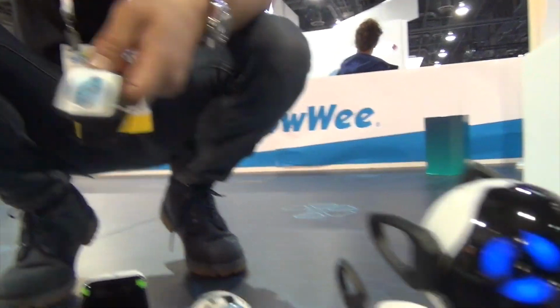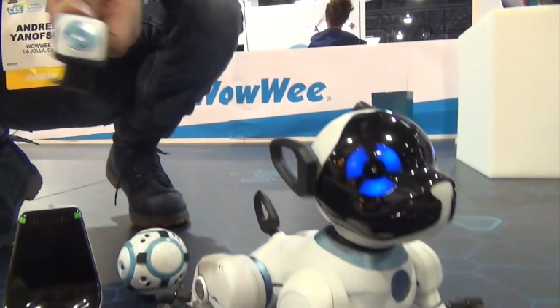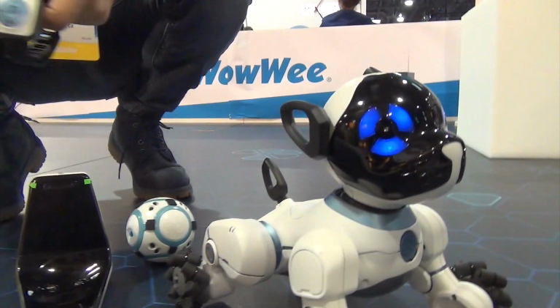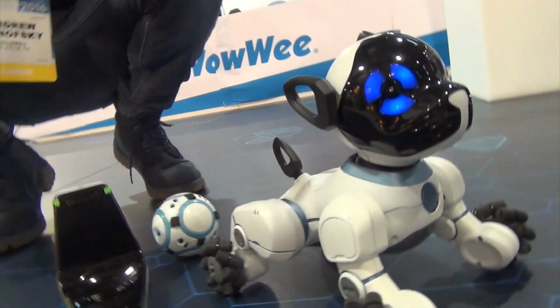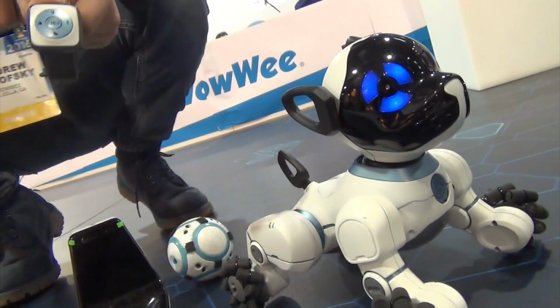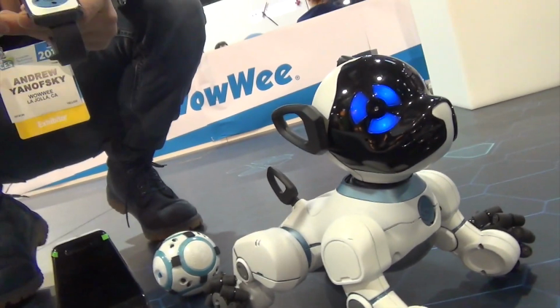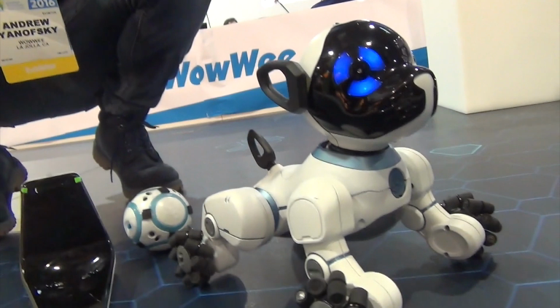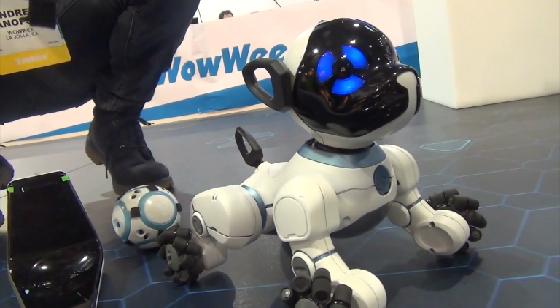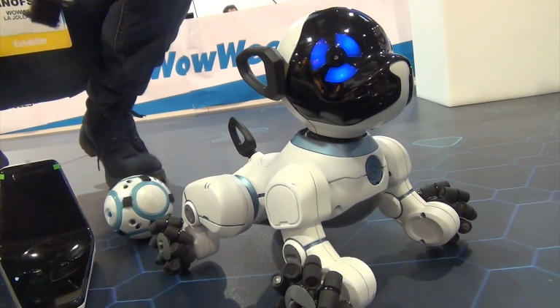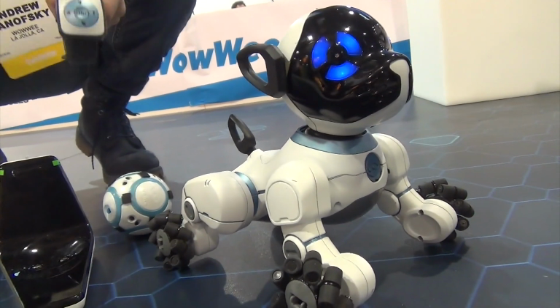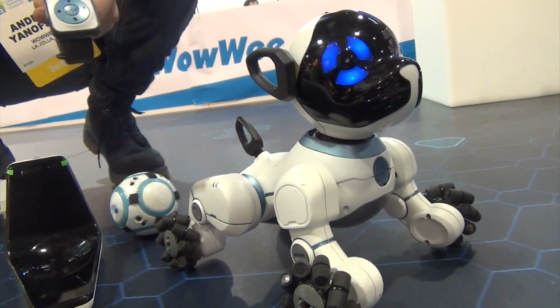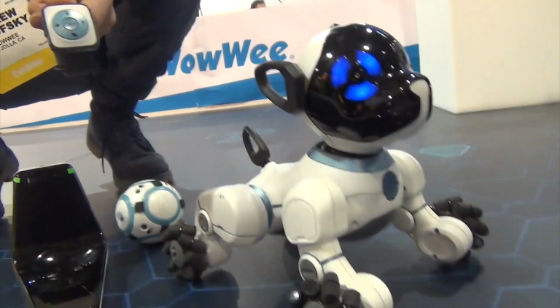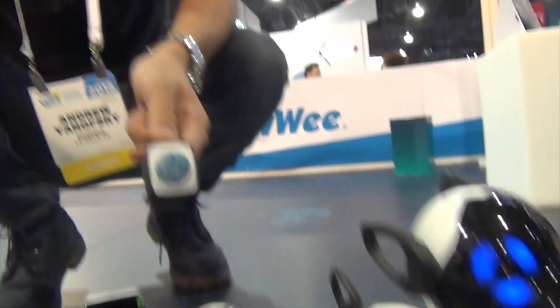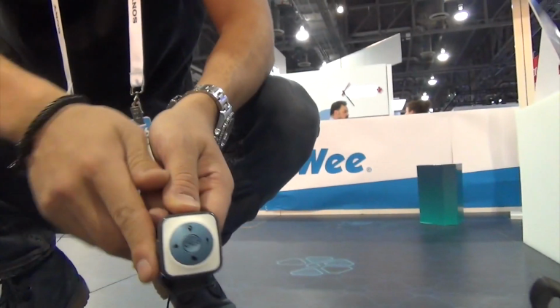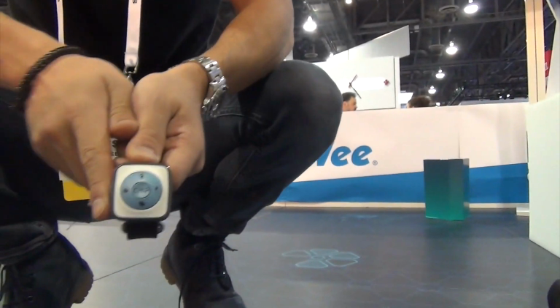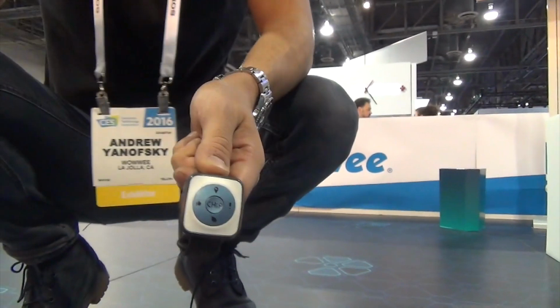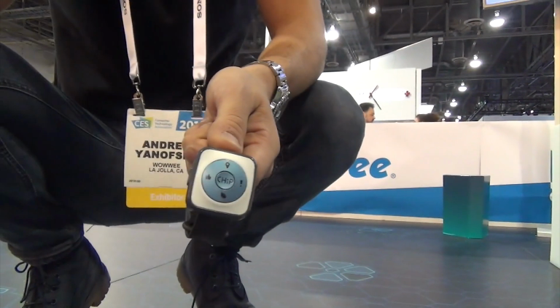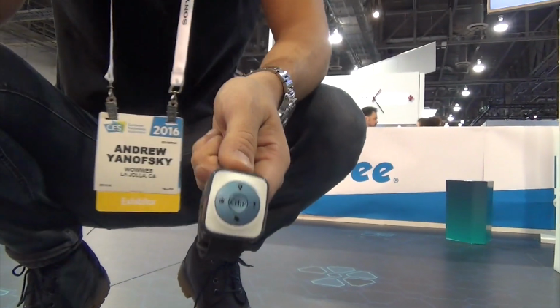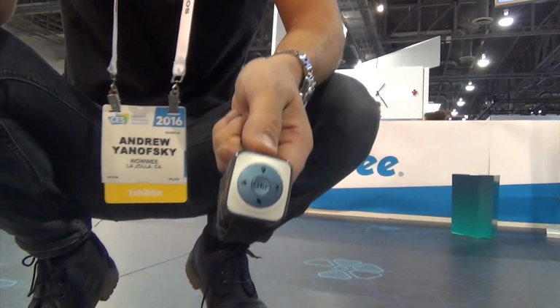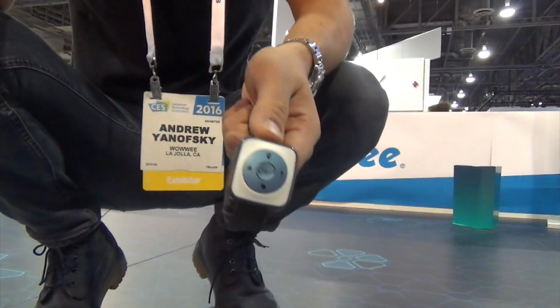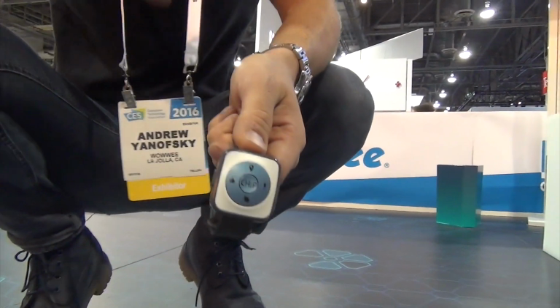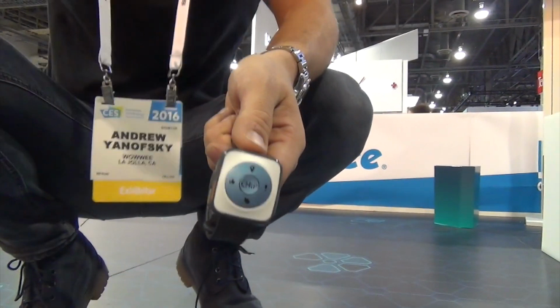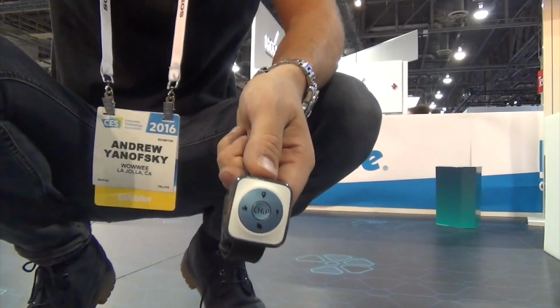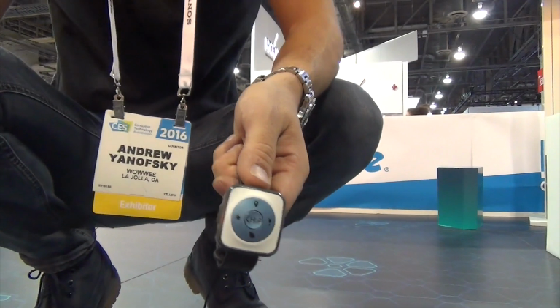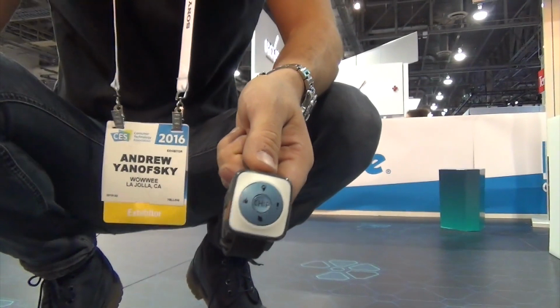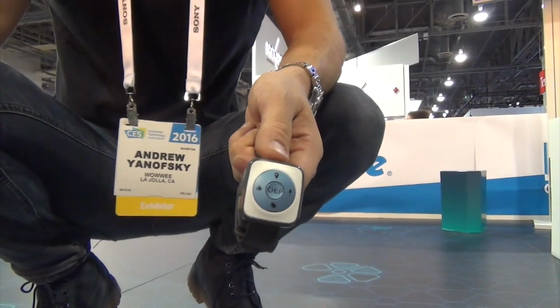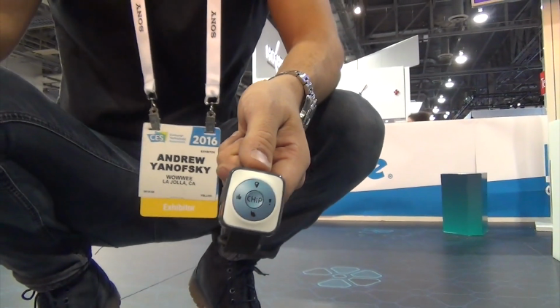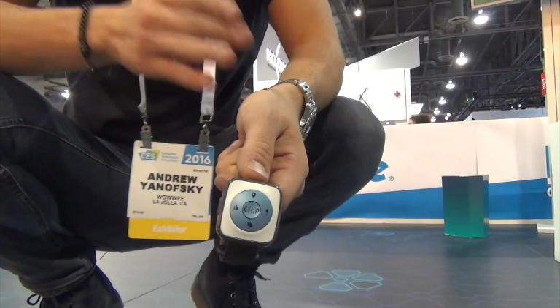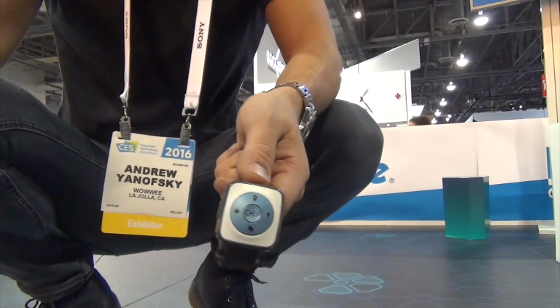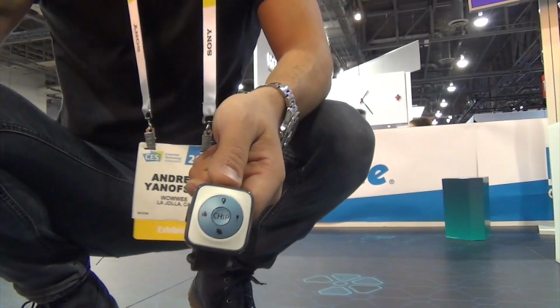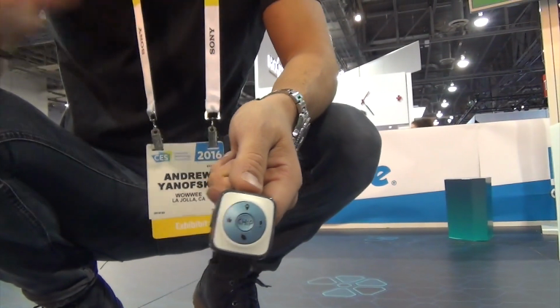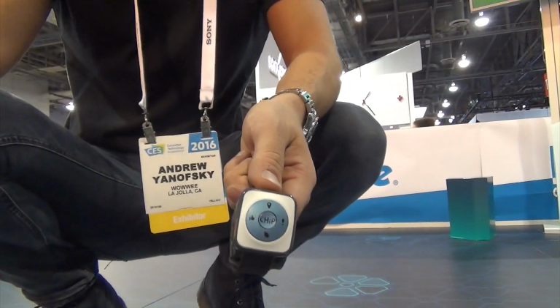He'll follow you around the house when you wear the band. My favorite thing about the smart band is the like button, because this enables Chip to learn your preferences as a user, and he uniquely adapts himself over time.